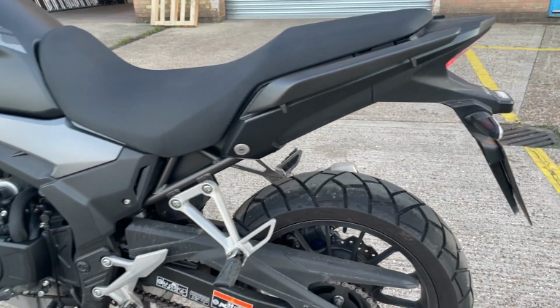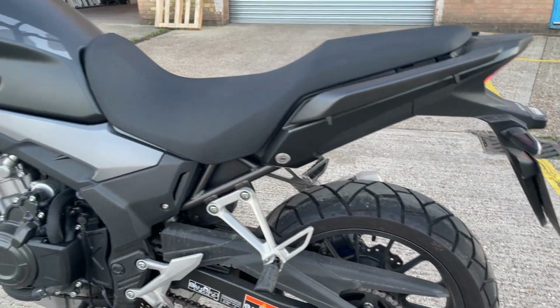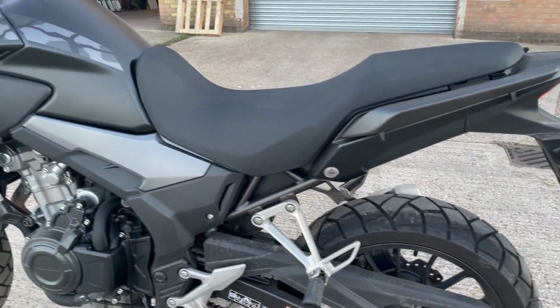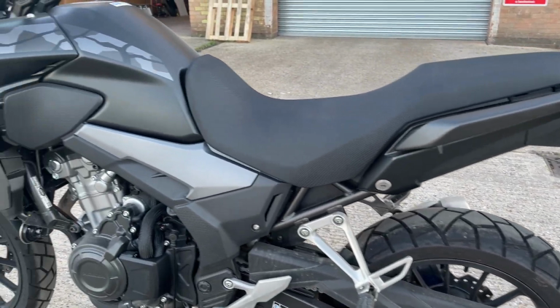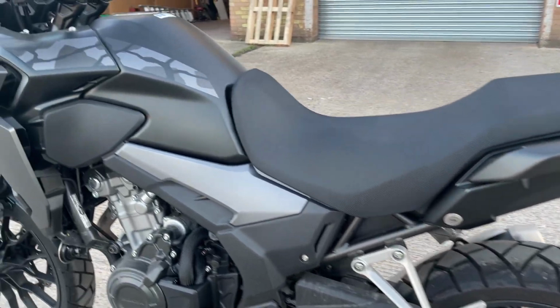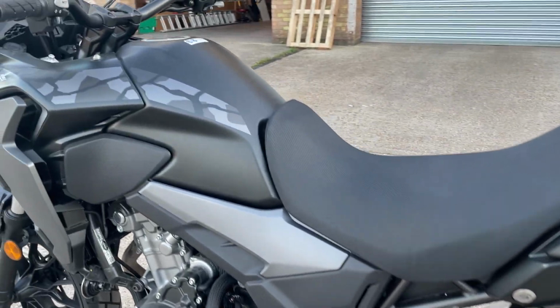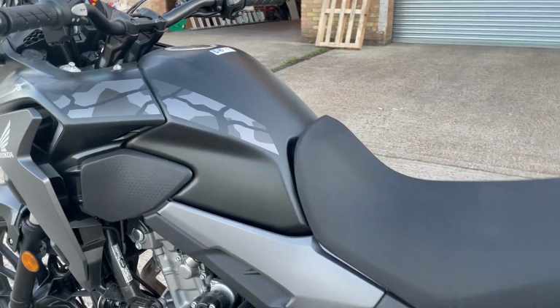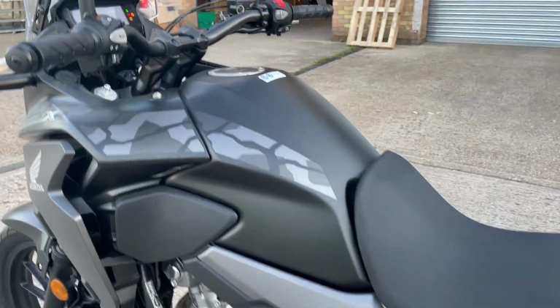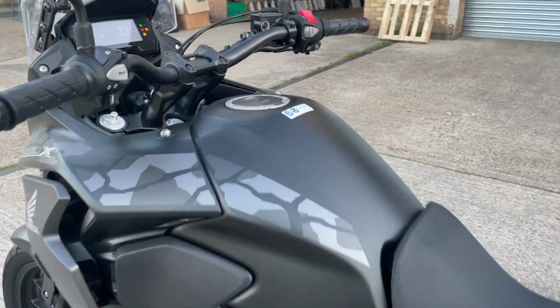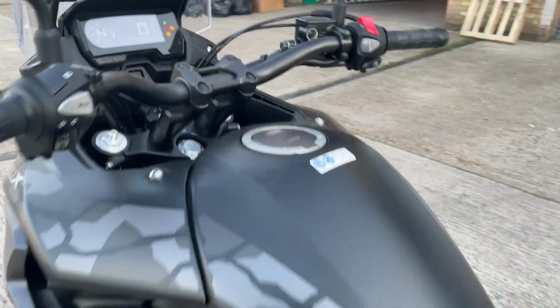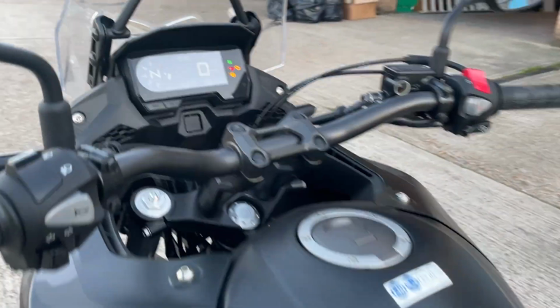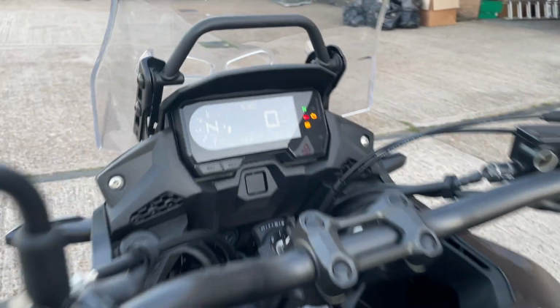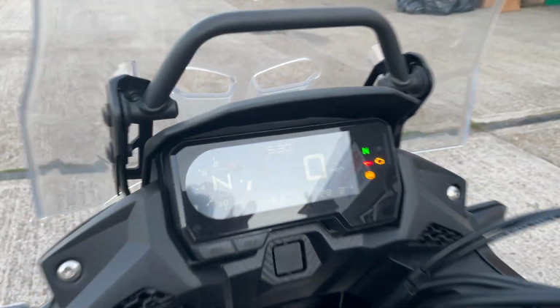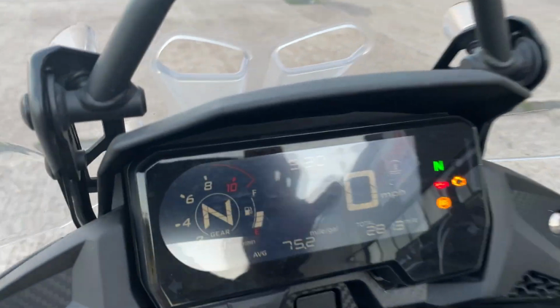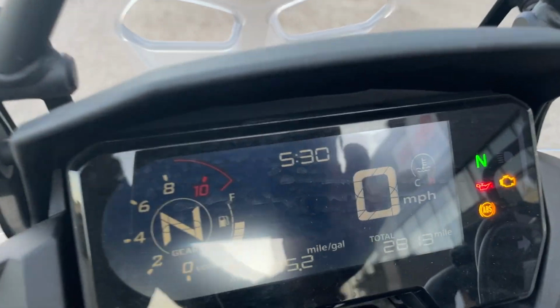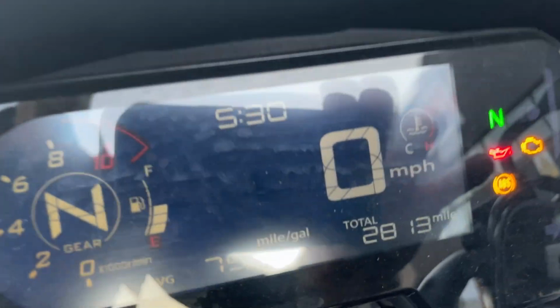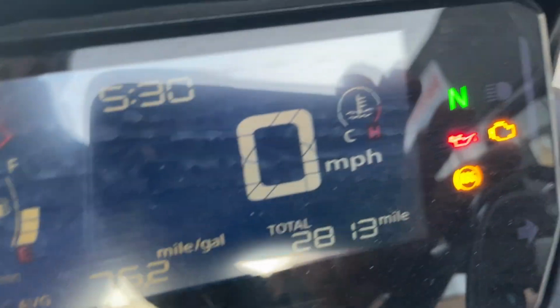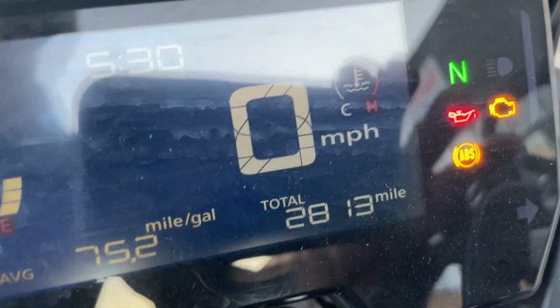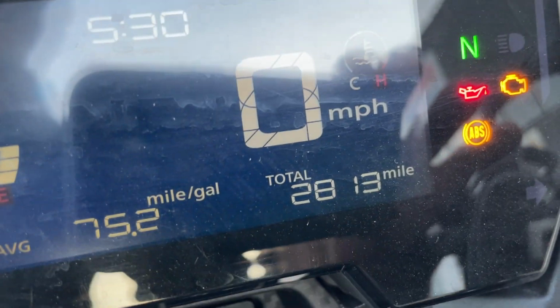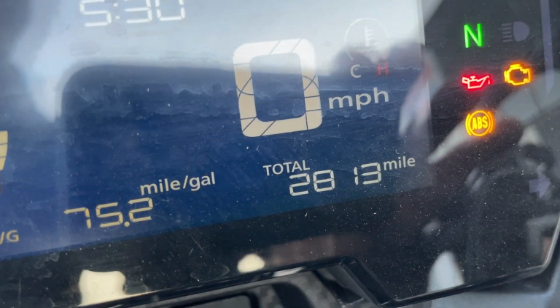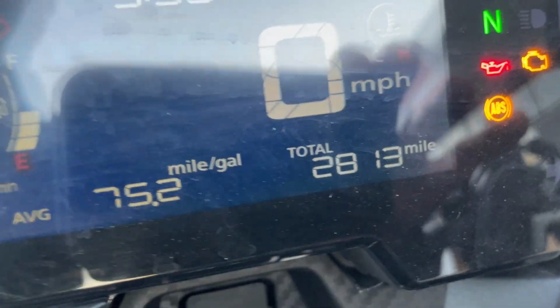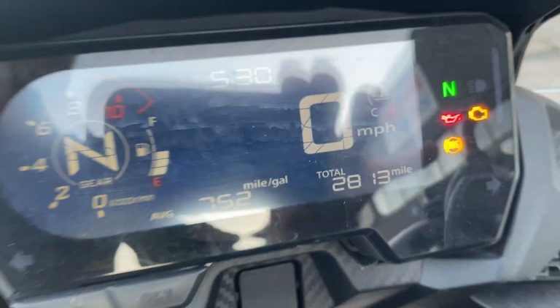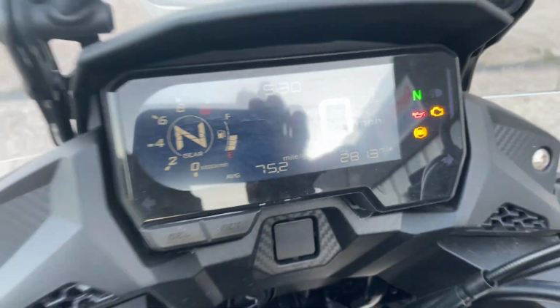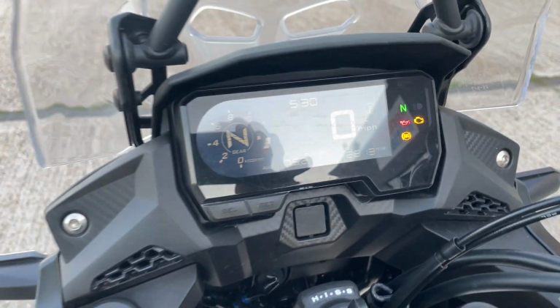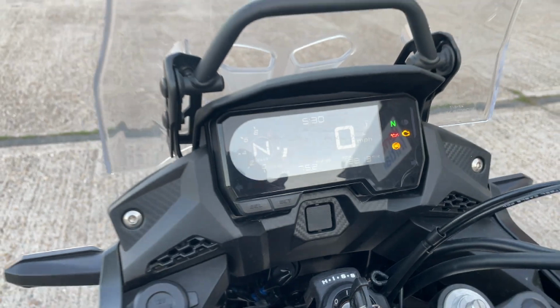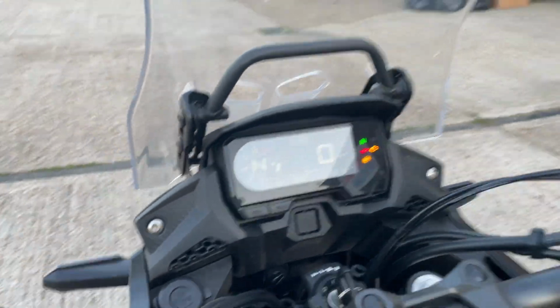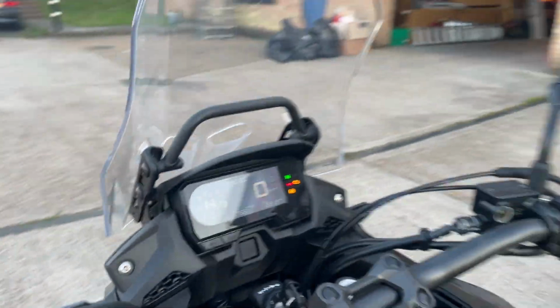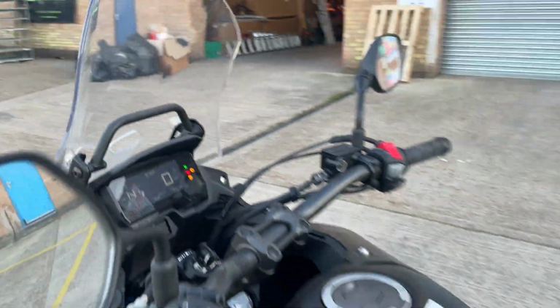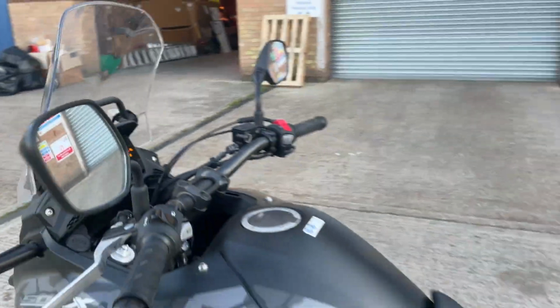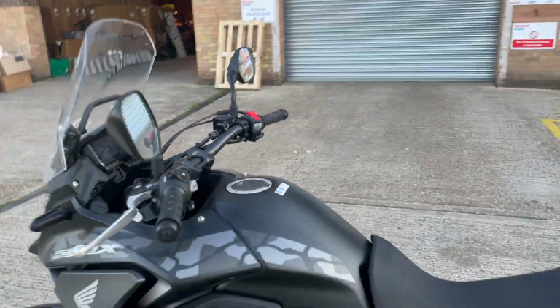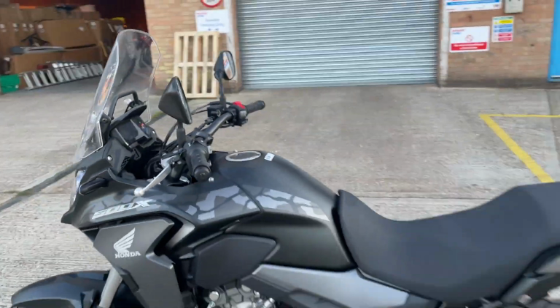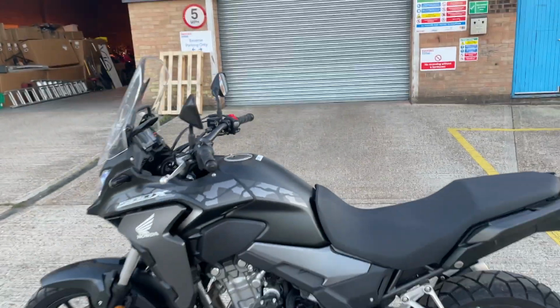So really just those couple of little marks. I've done a grand total of 2,813 miles, so very low mileage. Very nice bike overall.